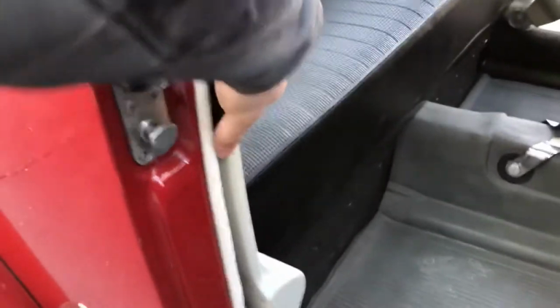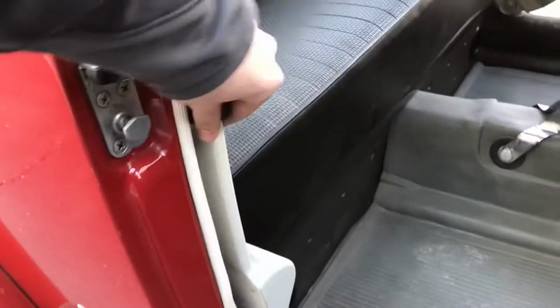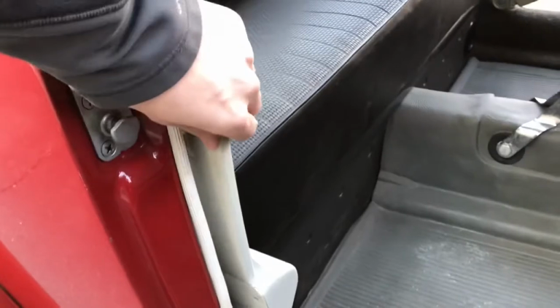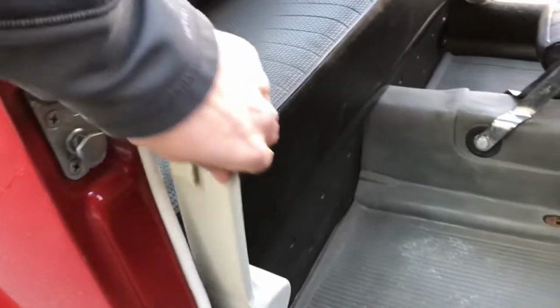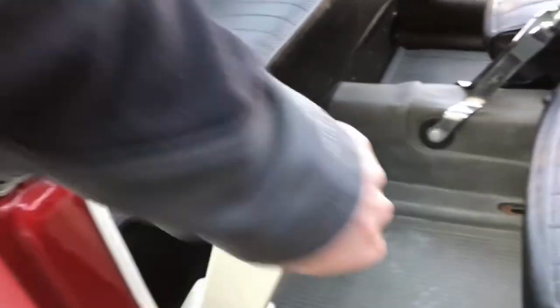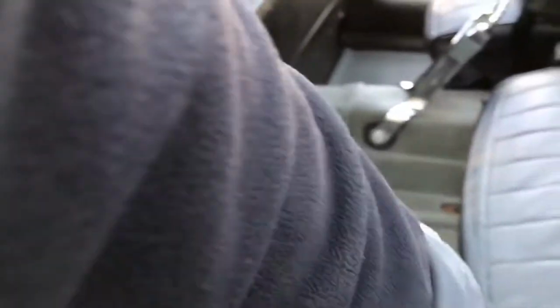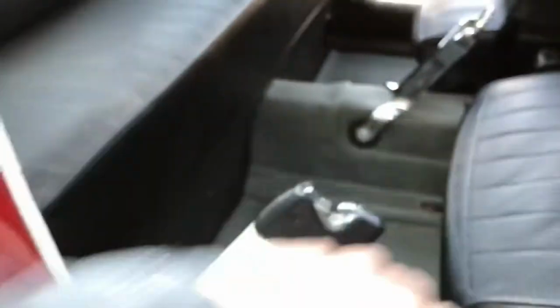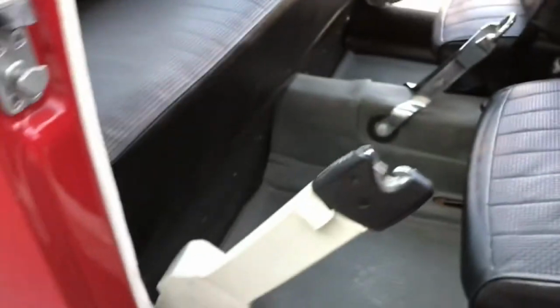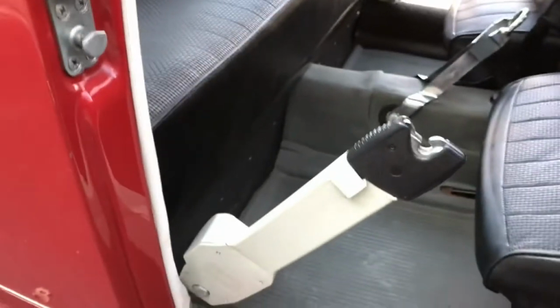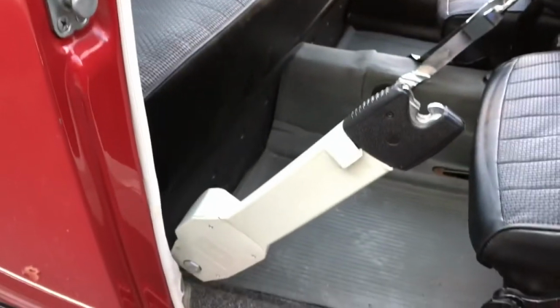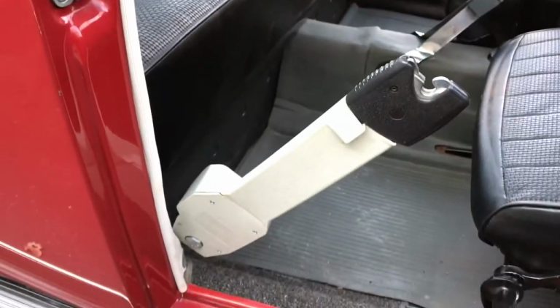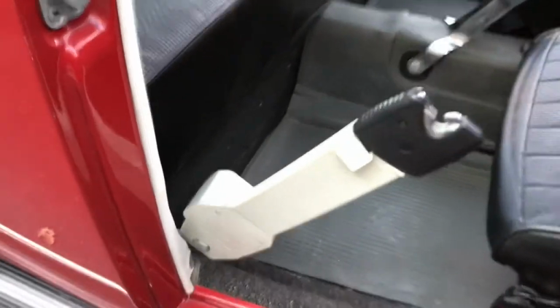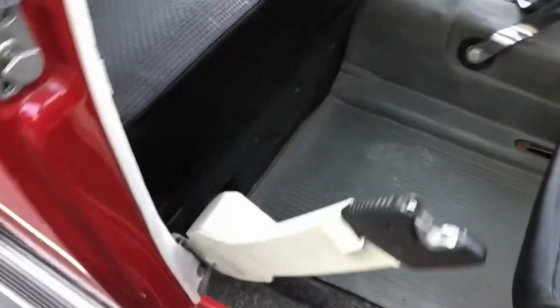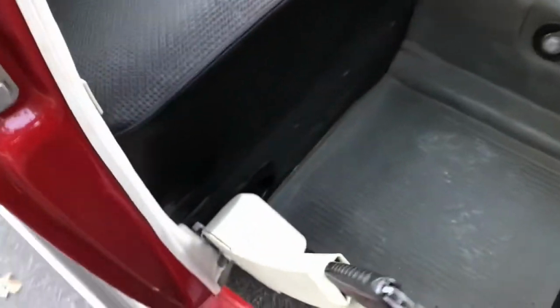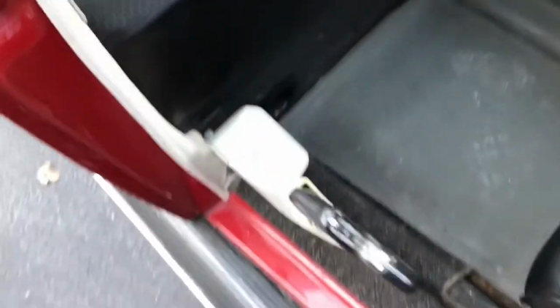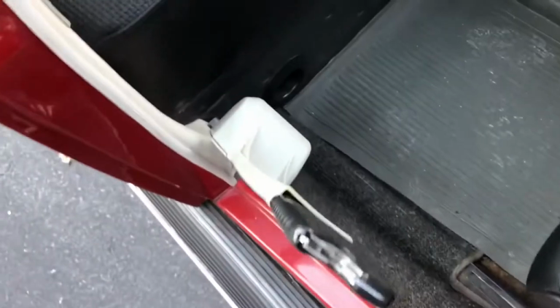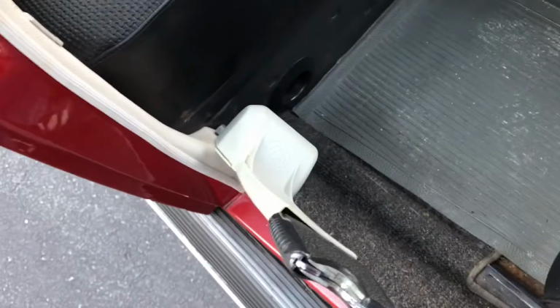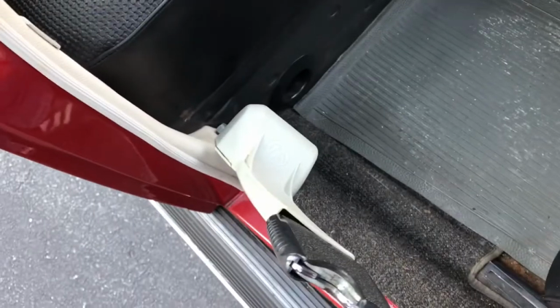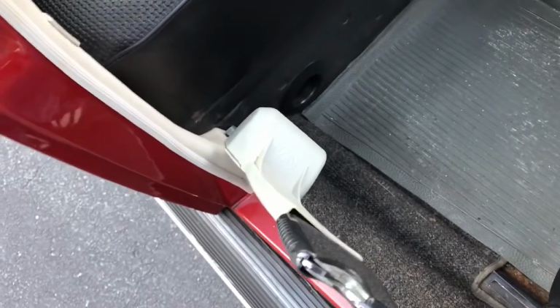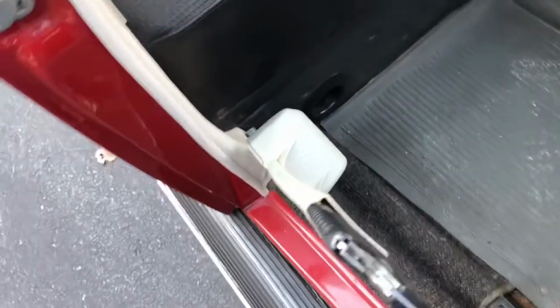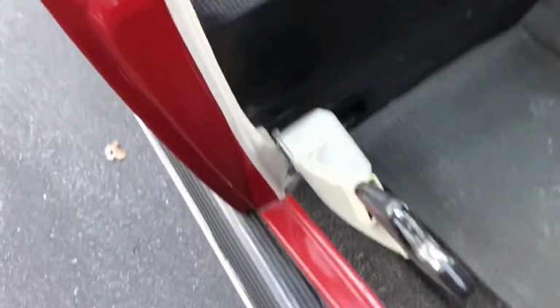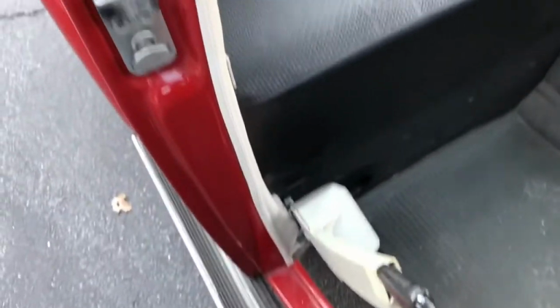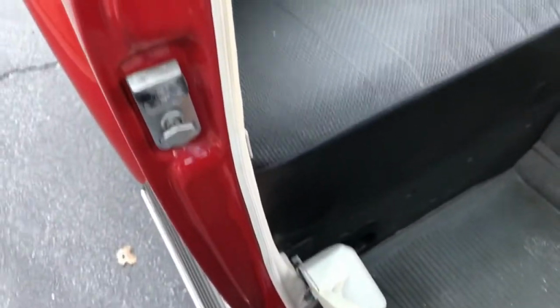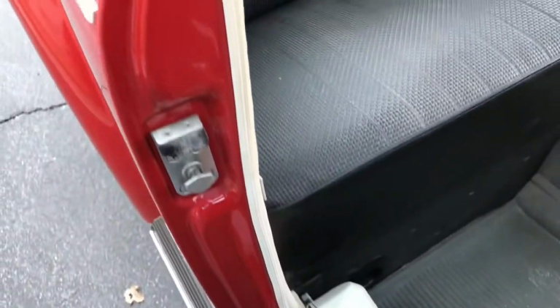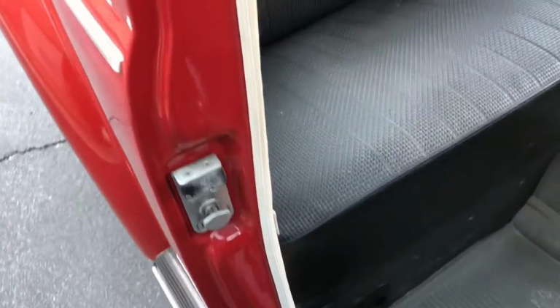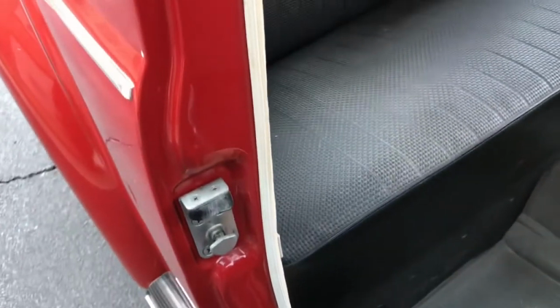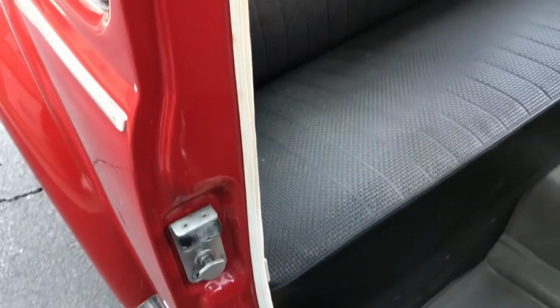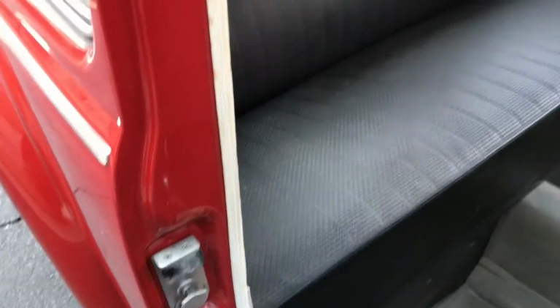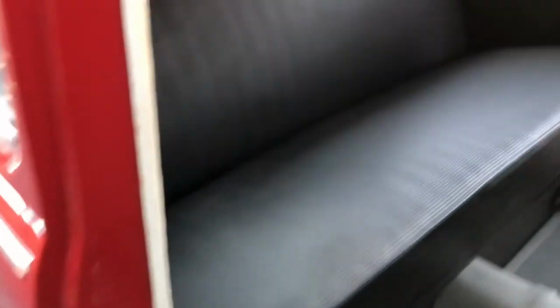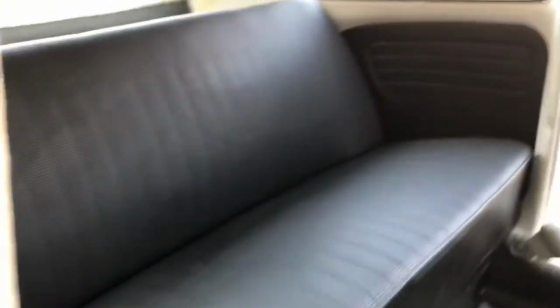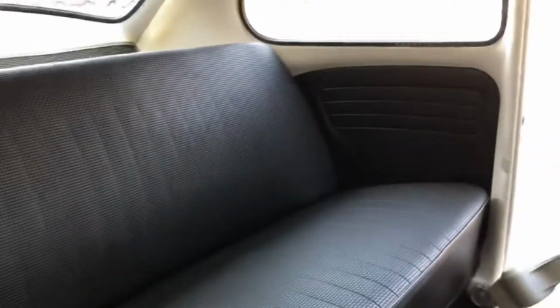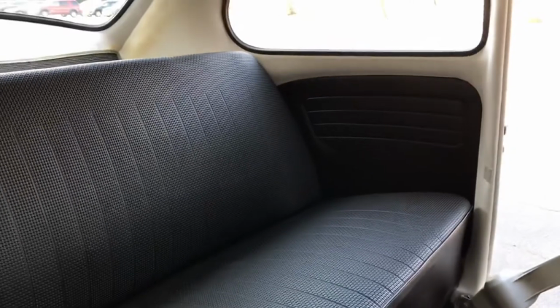There are the plastic seatbelt holders that always kind of turn yellow and crack, and these things are mint. All the interior trim is pretty unbelievable.